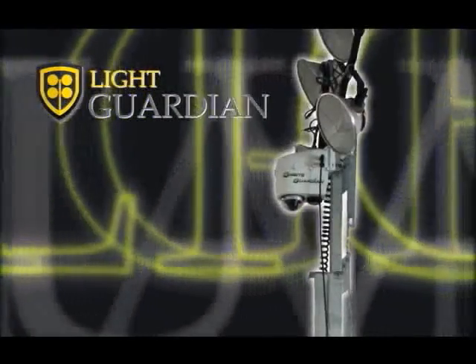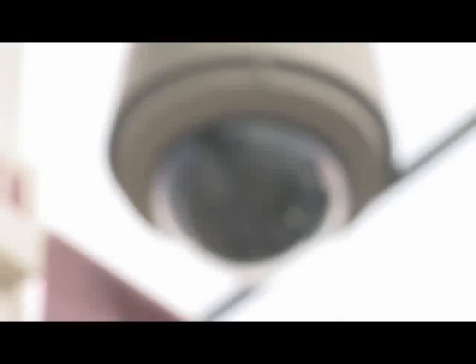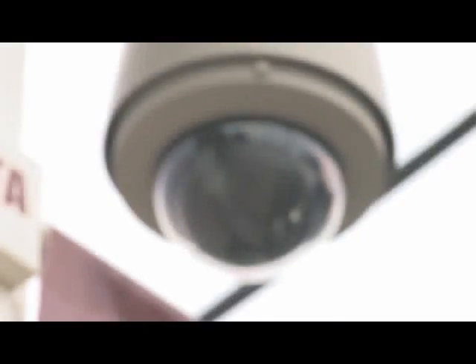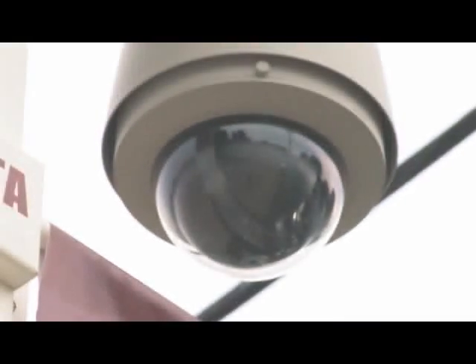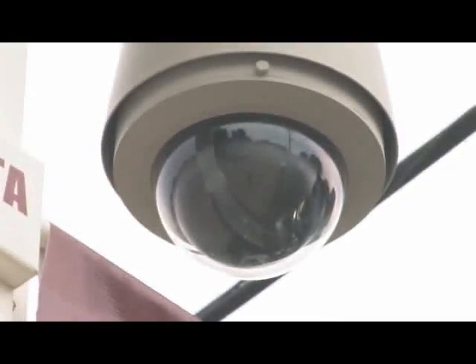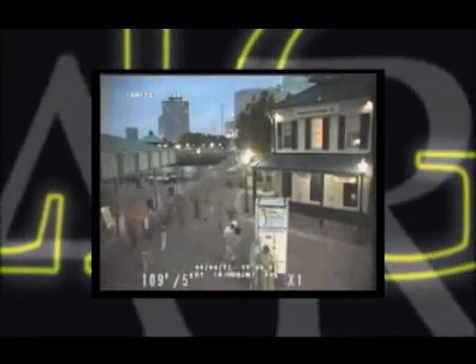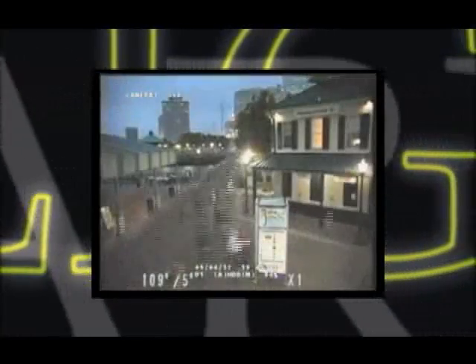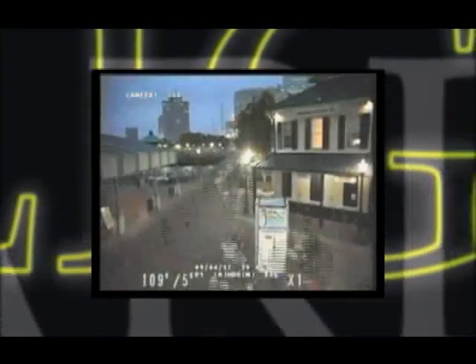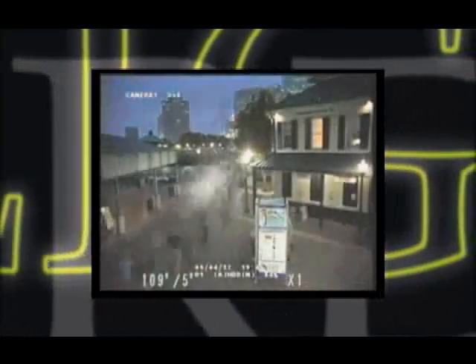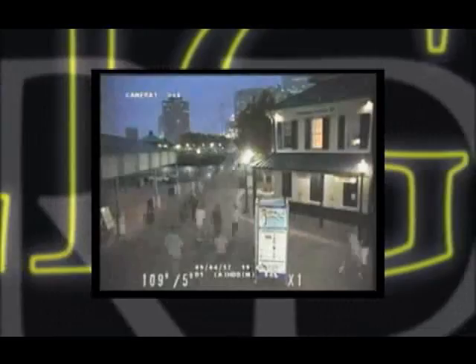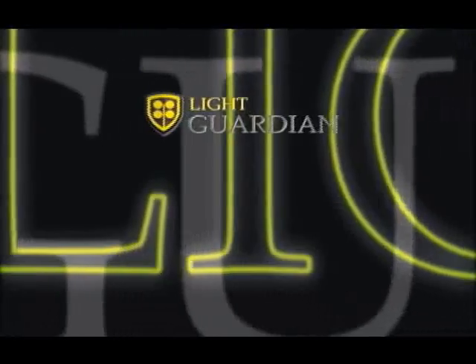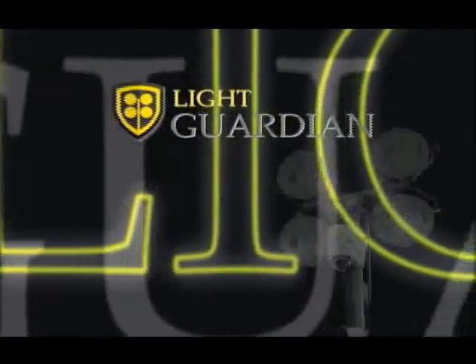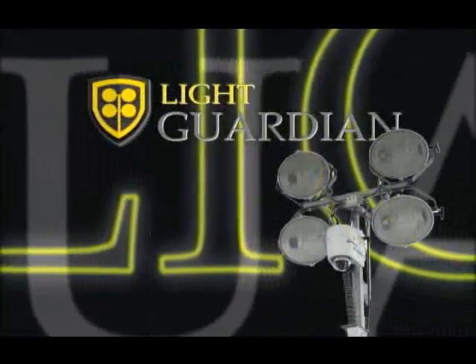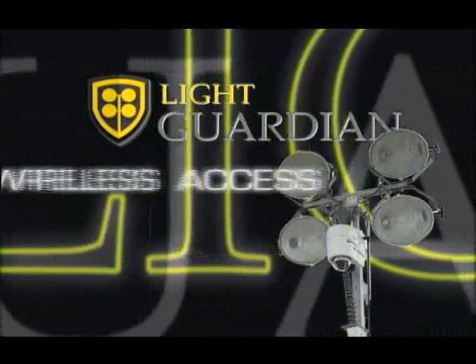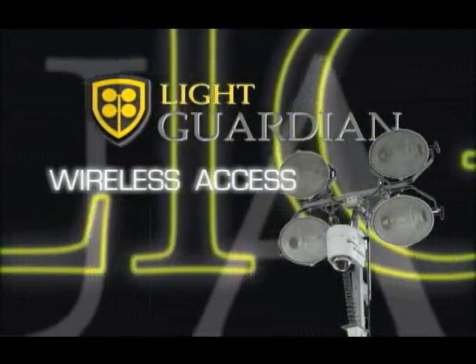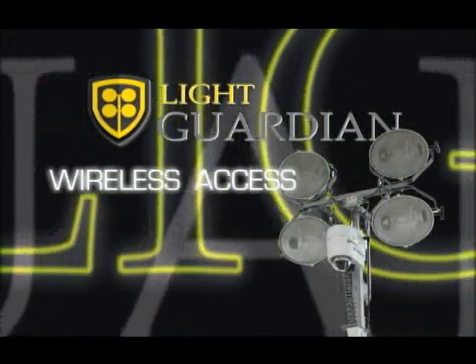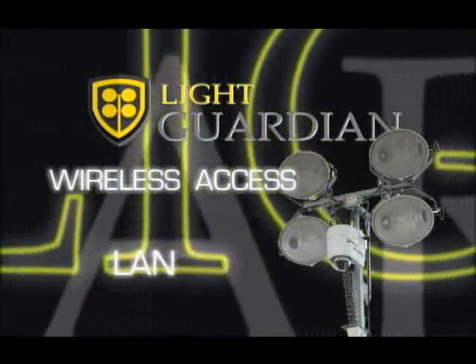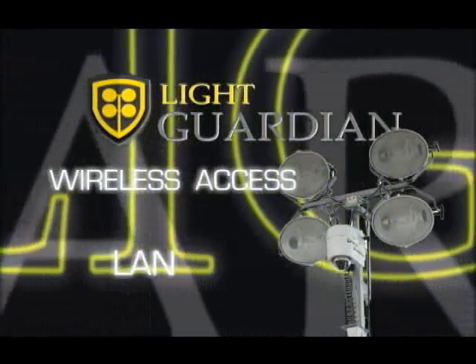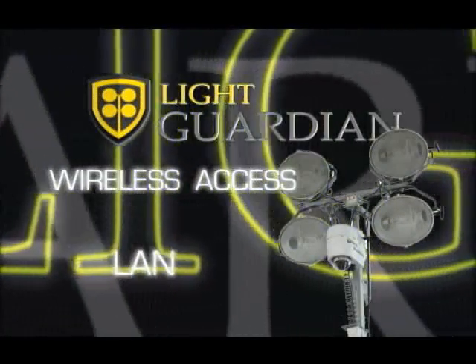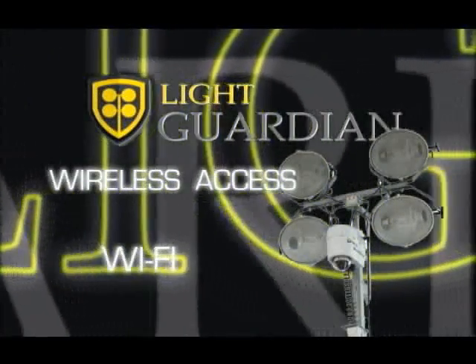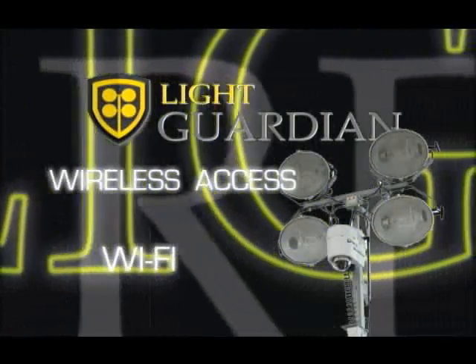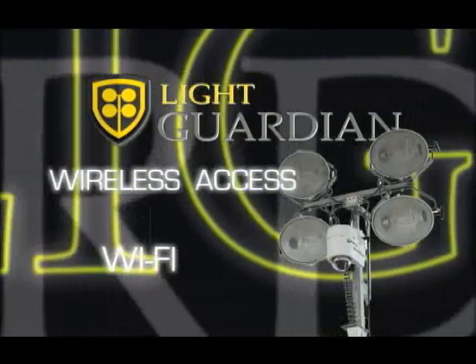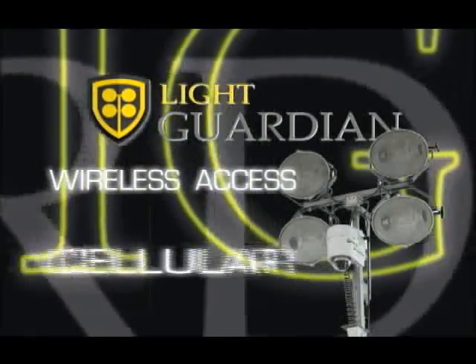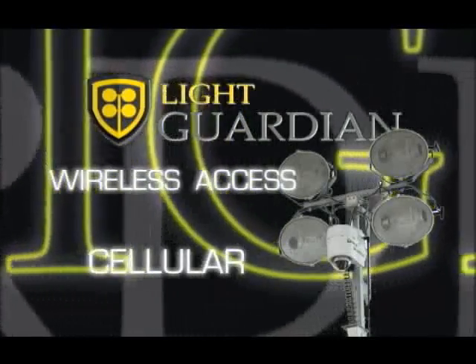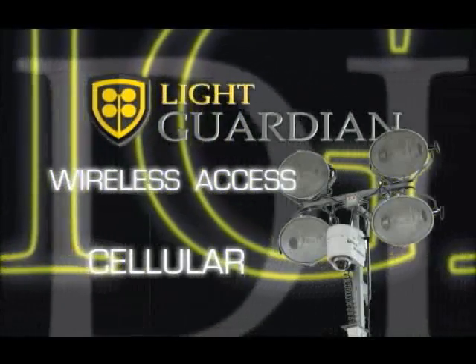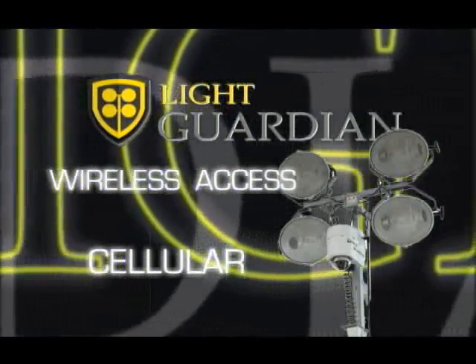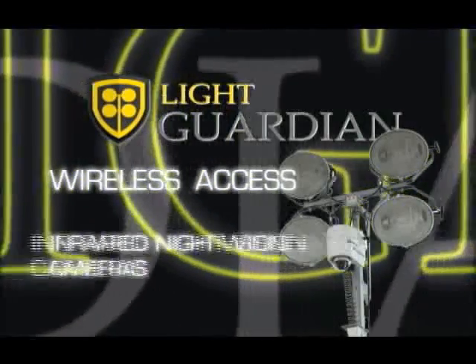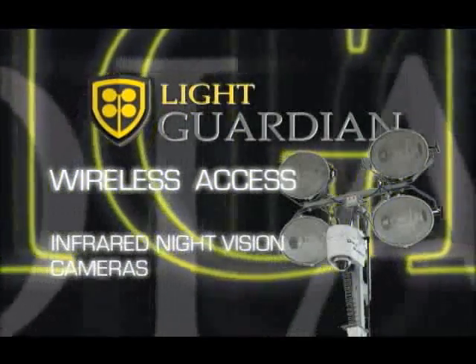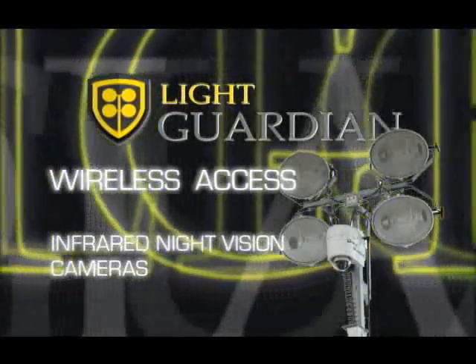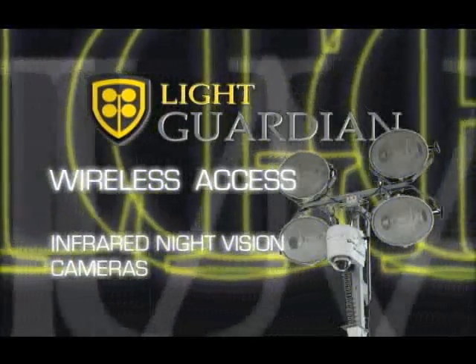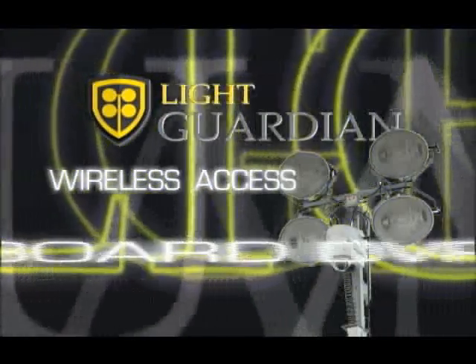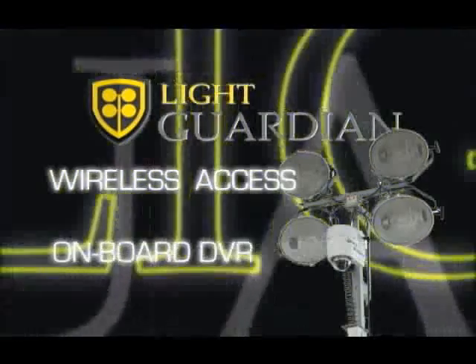Light Guardian's products also provide video and audio site surveillance, including wireless access to the Internet via your choice of LAN, Wi-Fi, or cellular connectivity, as well as infrared night vision cameras and onboard DVRs.